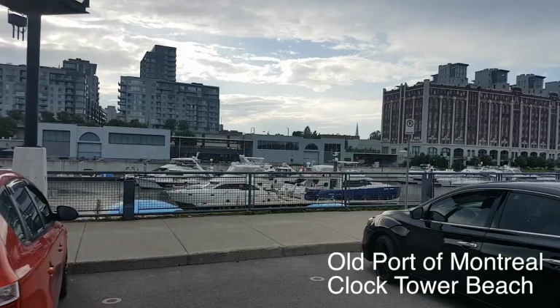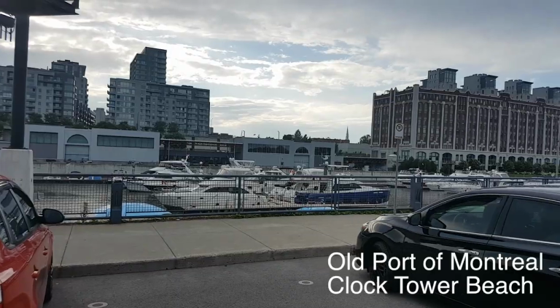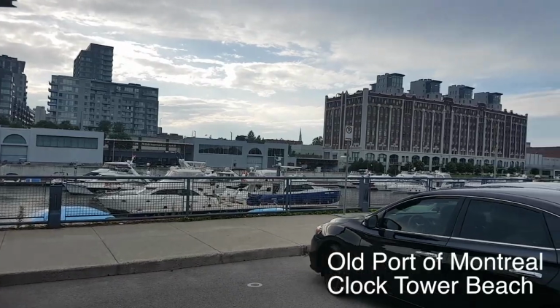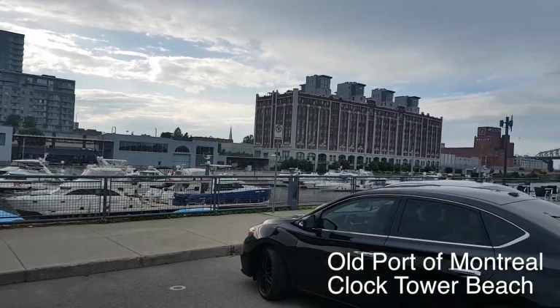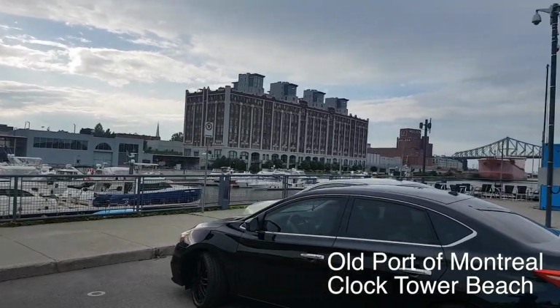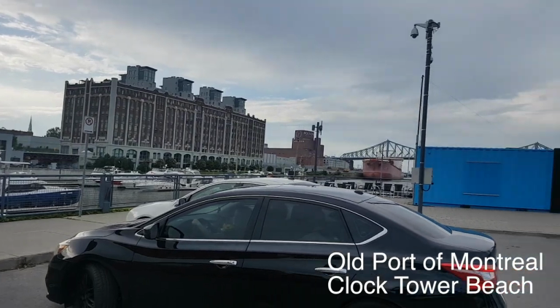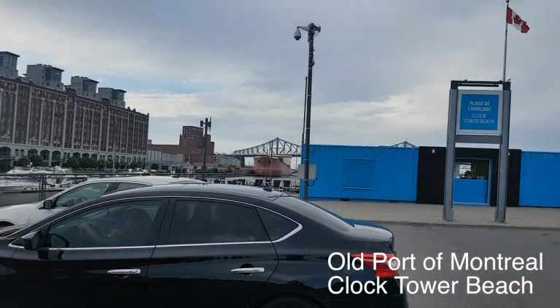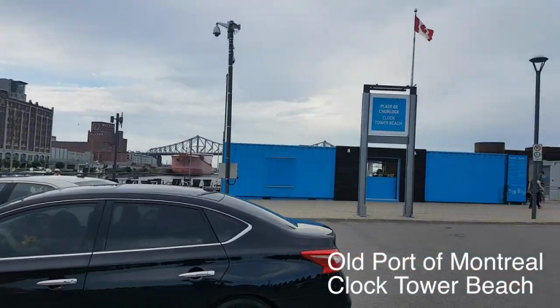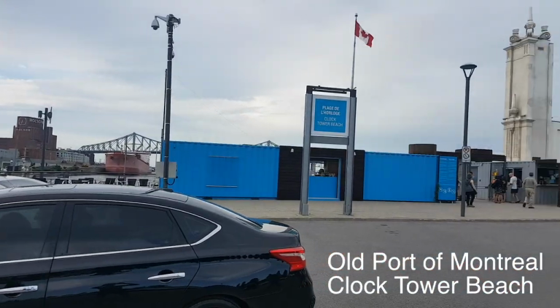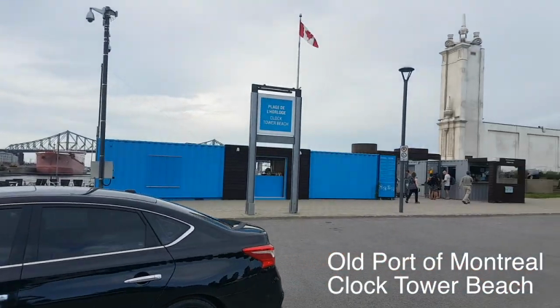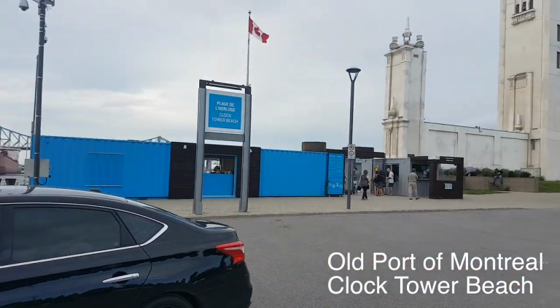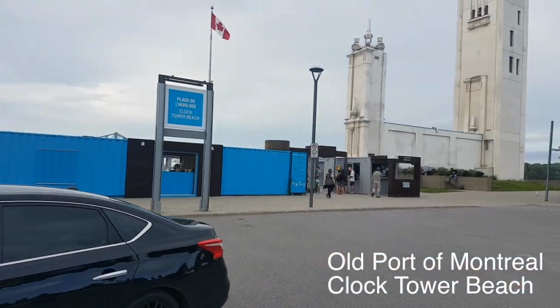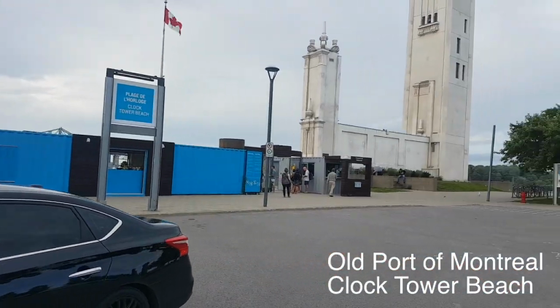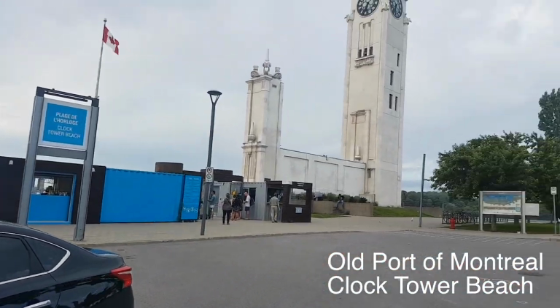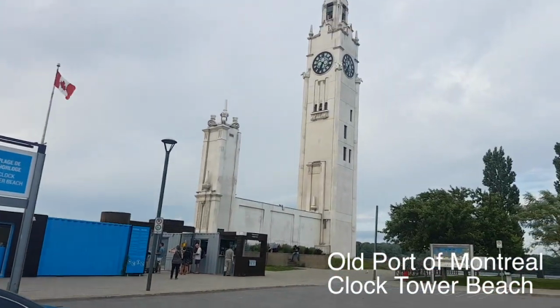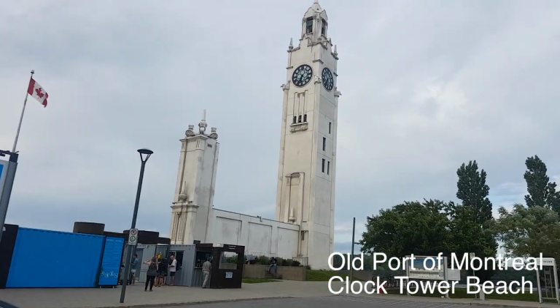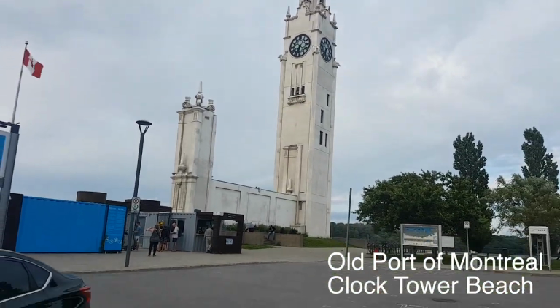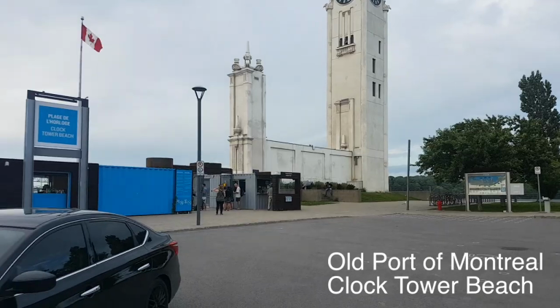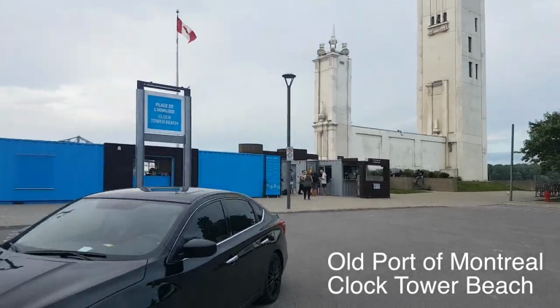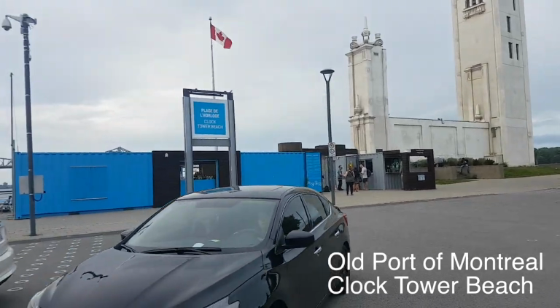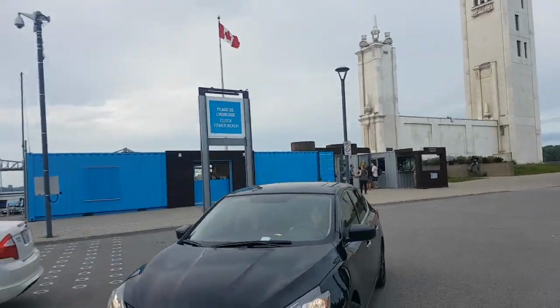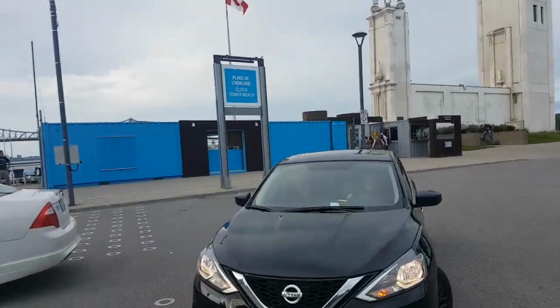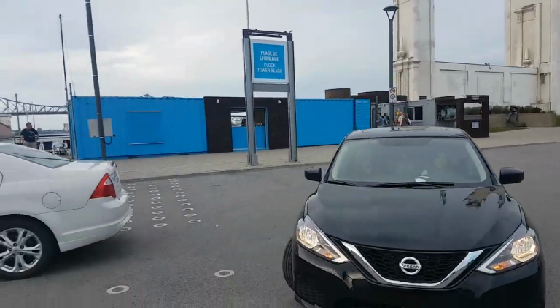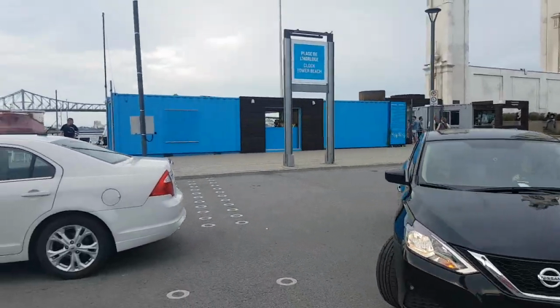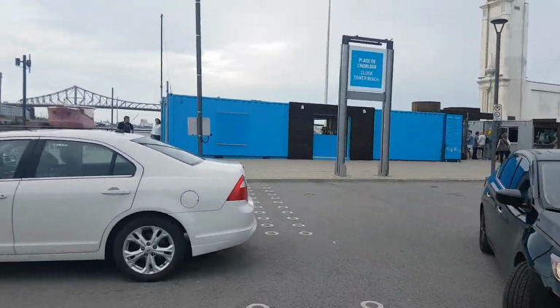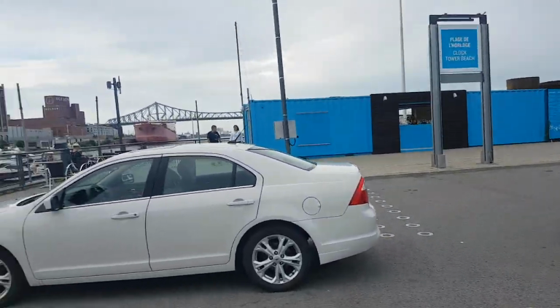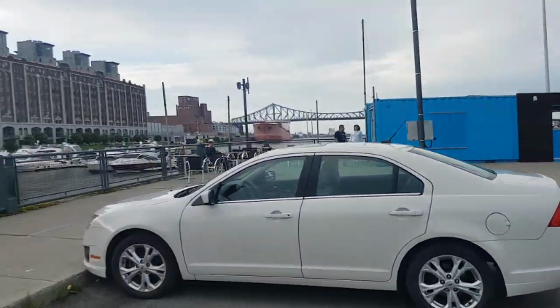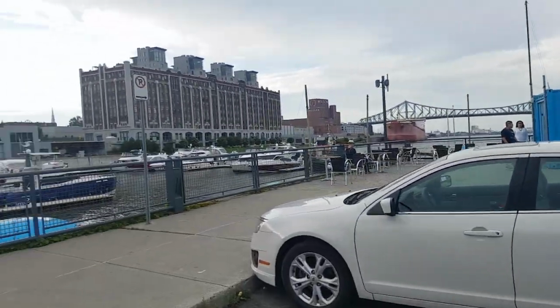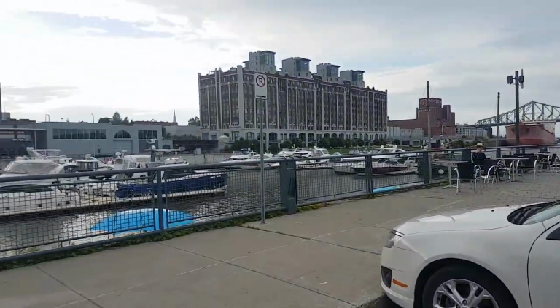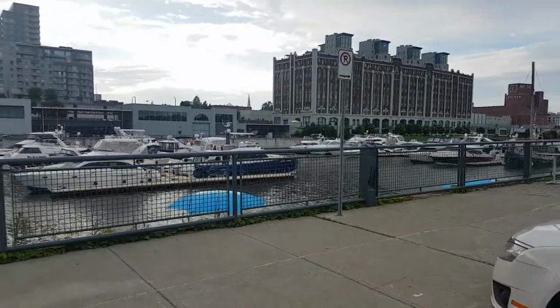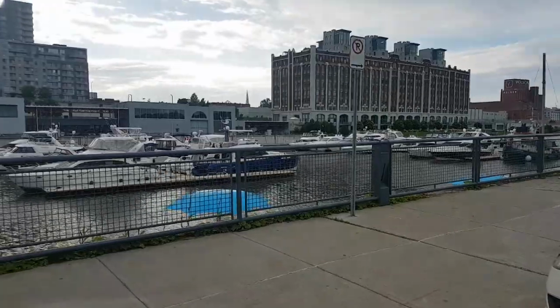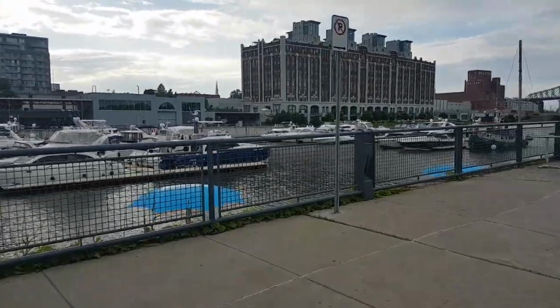This is the first waypoint. It's called the Clock Tower Beach. We actually have a beach in Montreal — it's just recently new, maybe two years ago. And it's beautiful, it's right next to downtown.